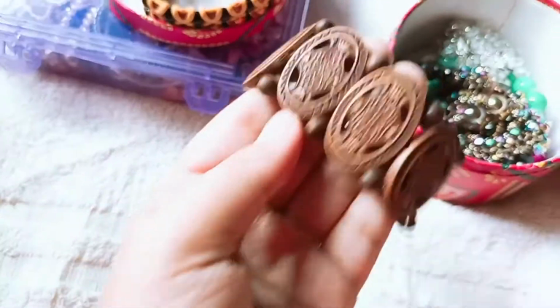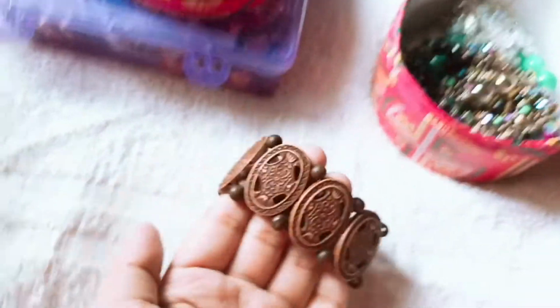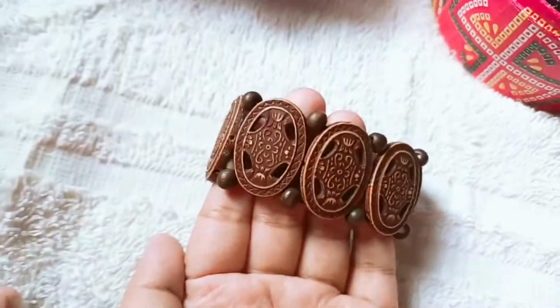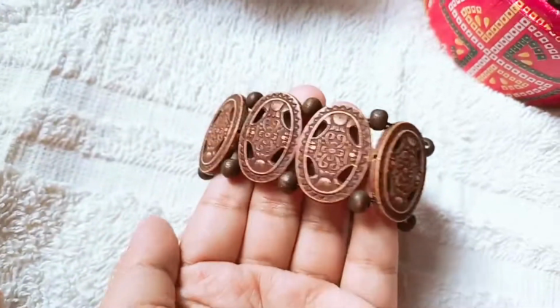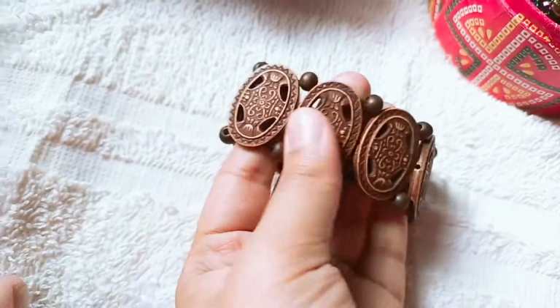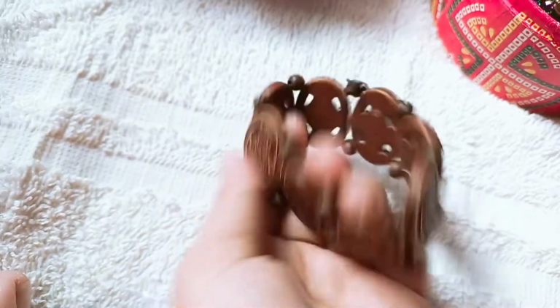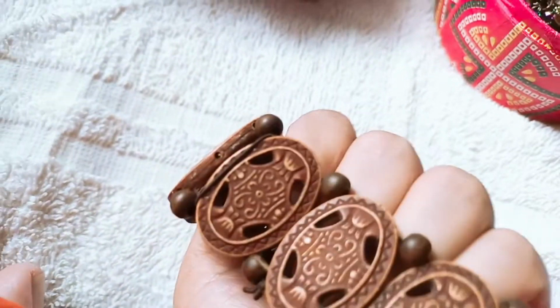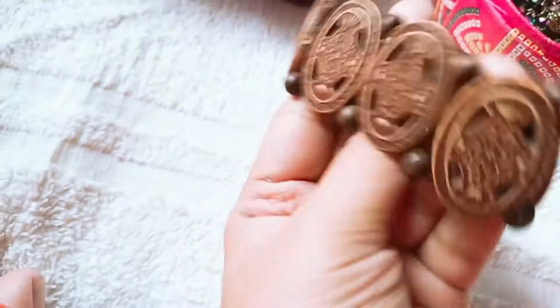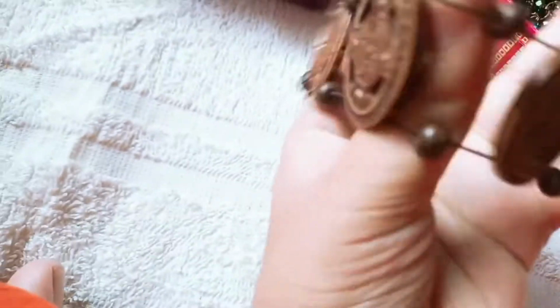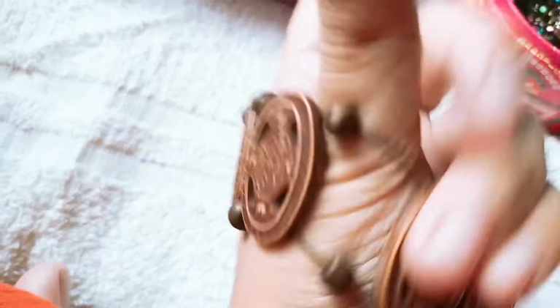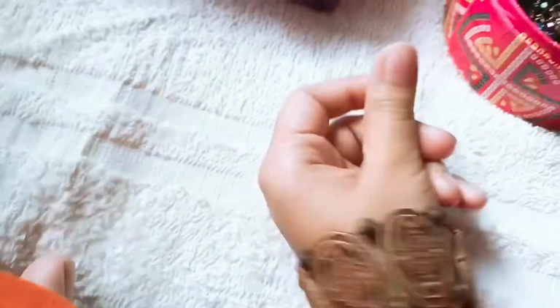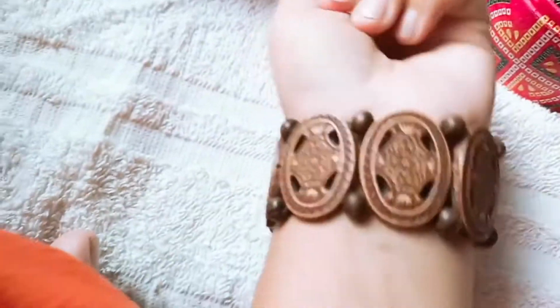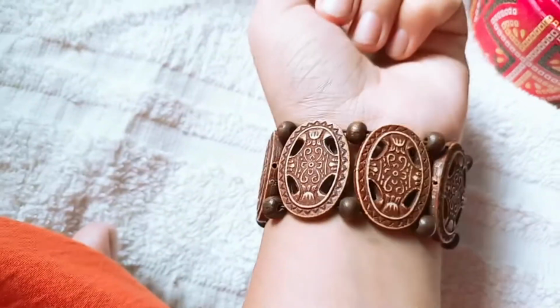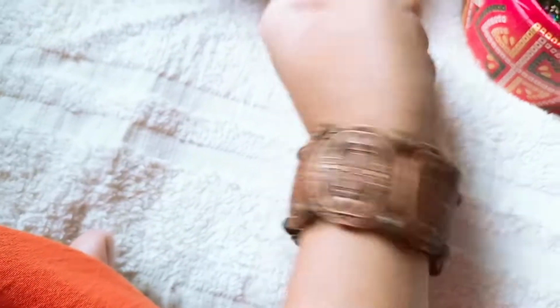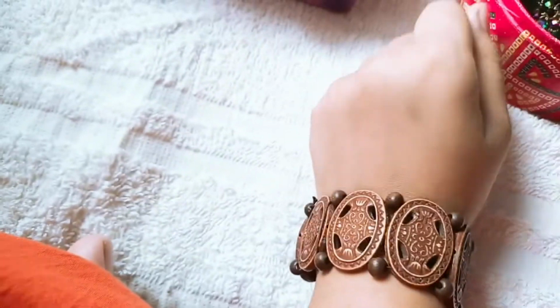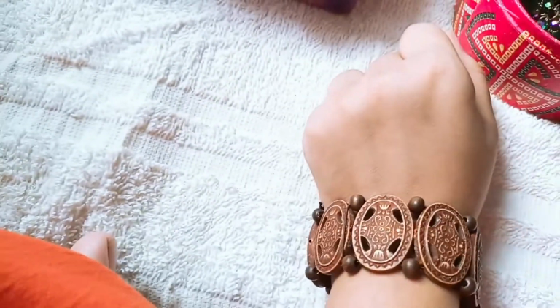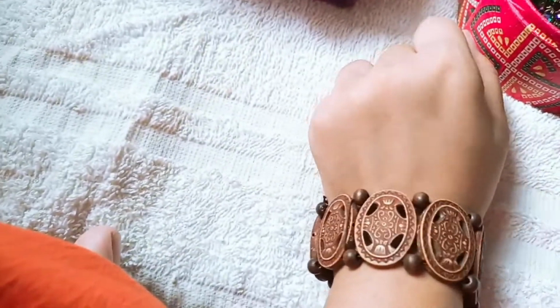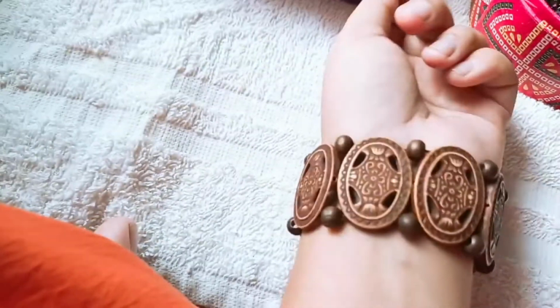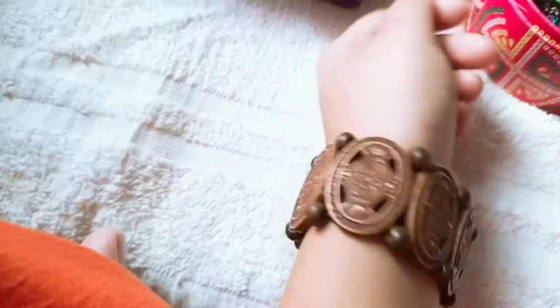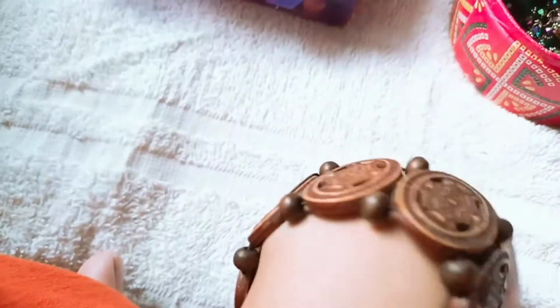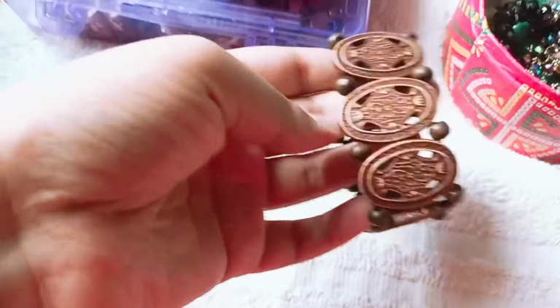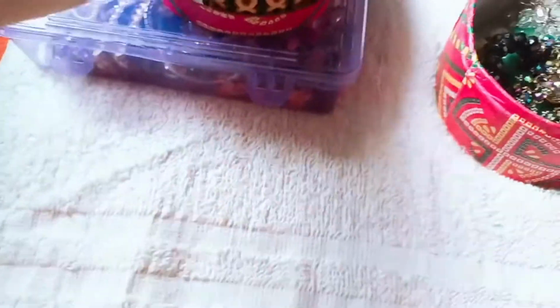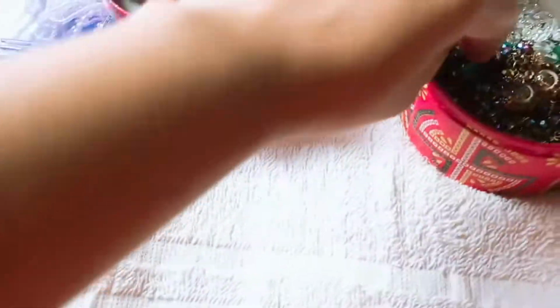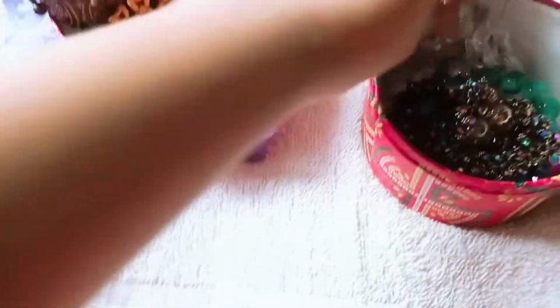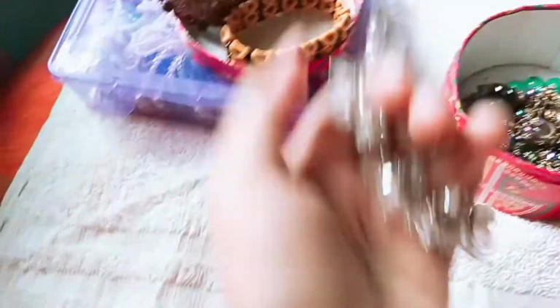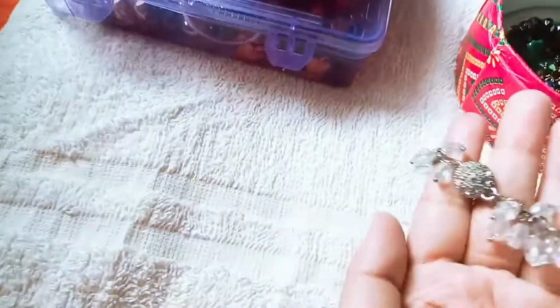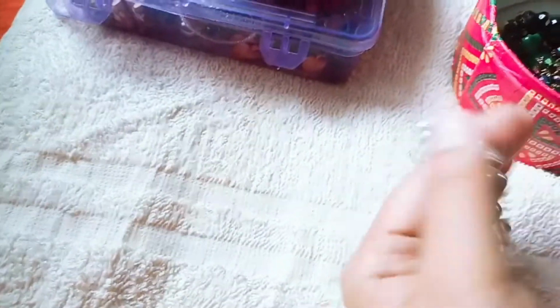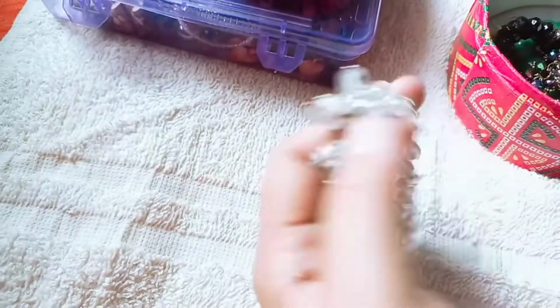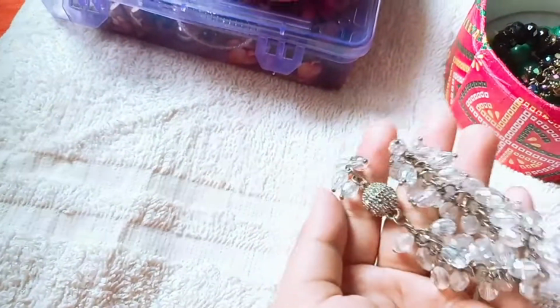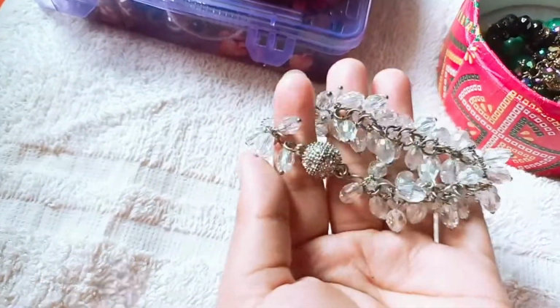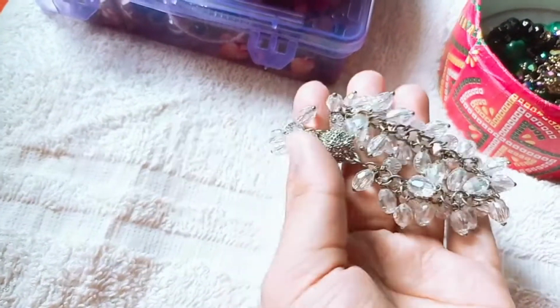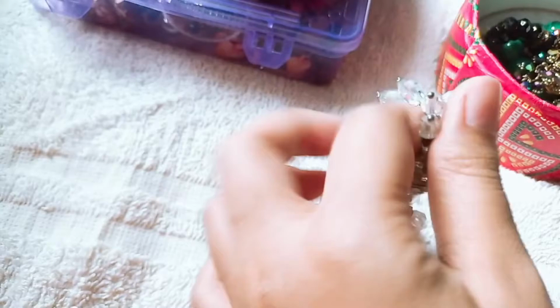This is a cox buzzer. This bracelet is a cox buzzer. This bracelet is very nice.